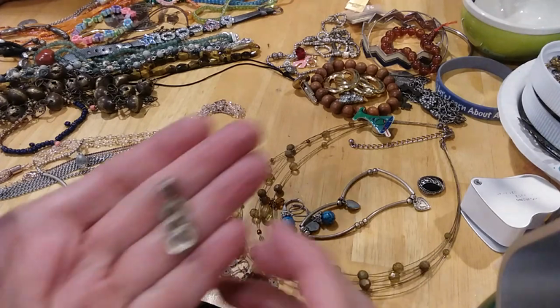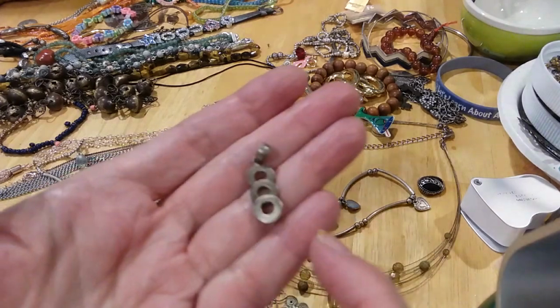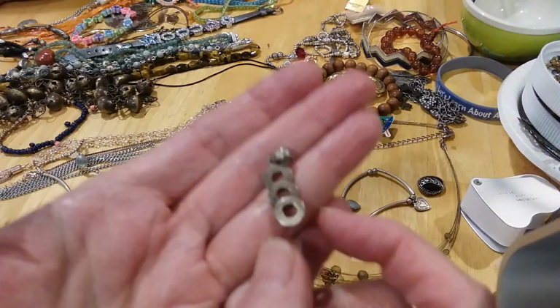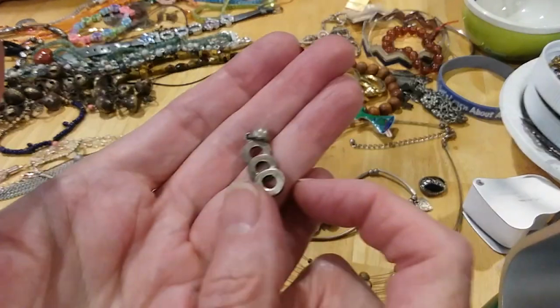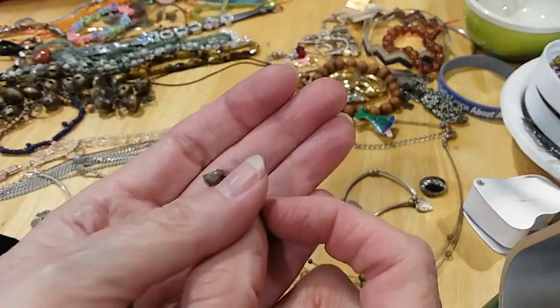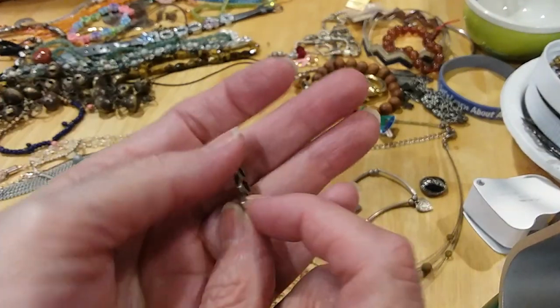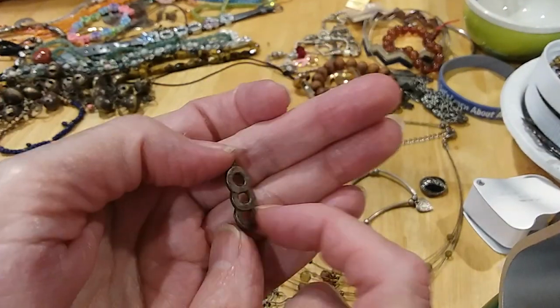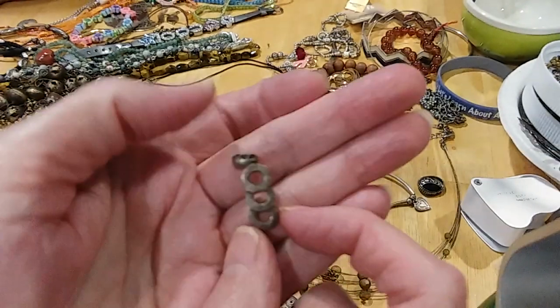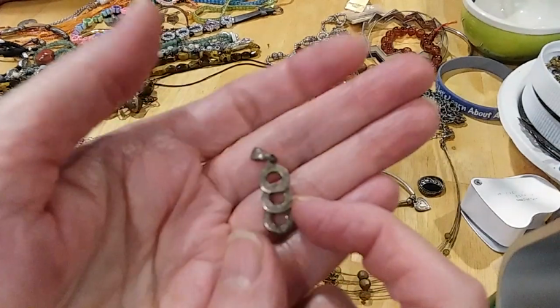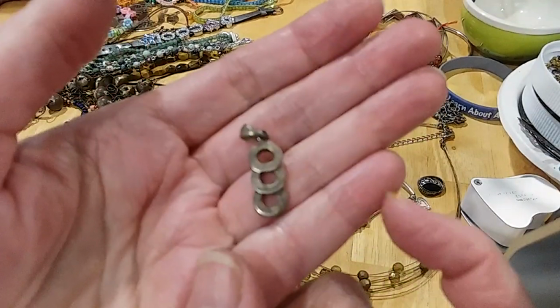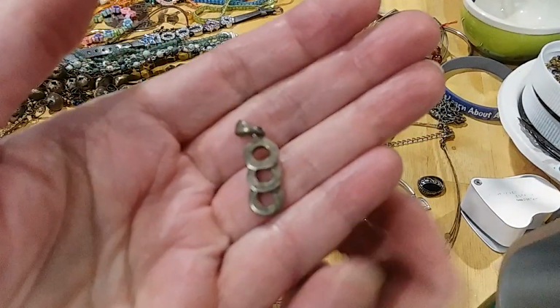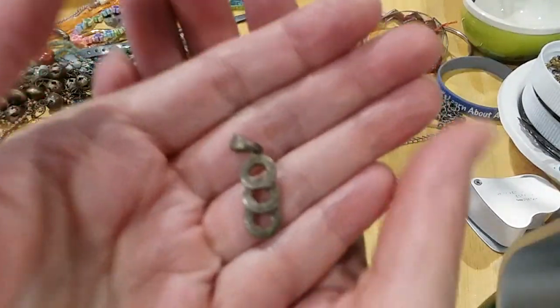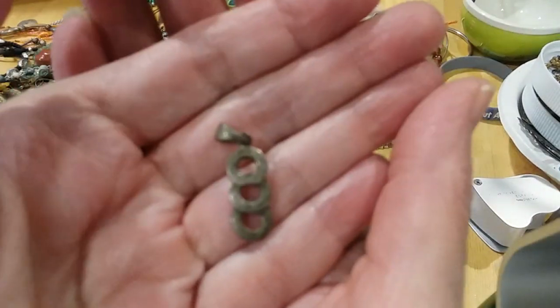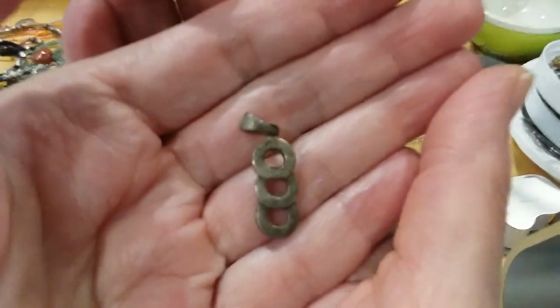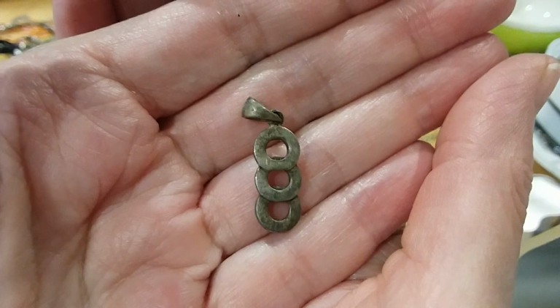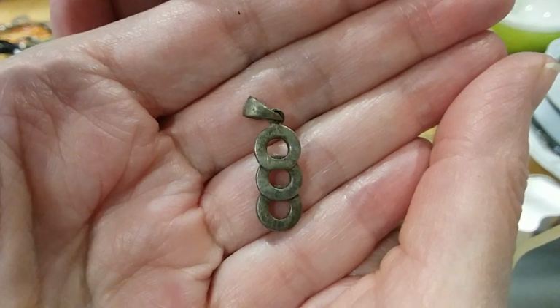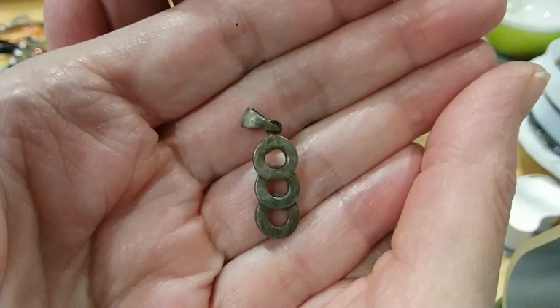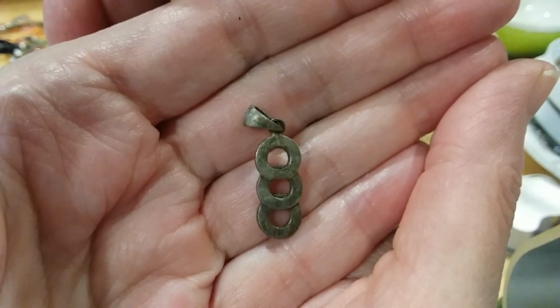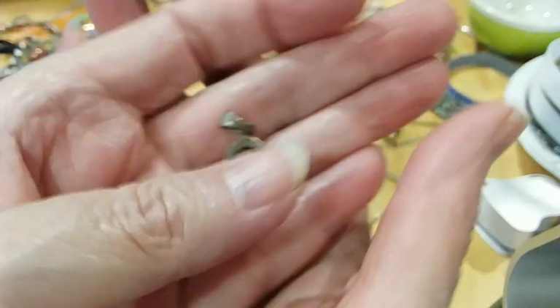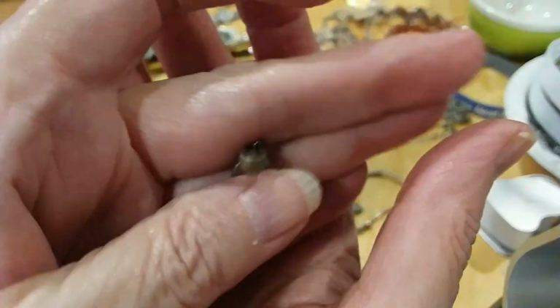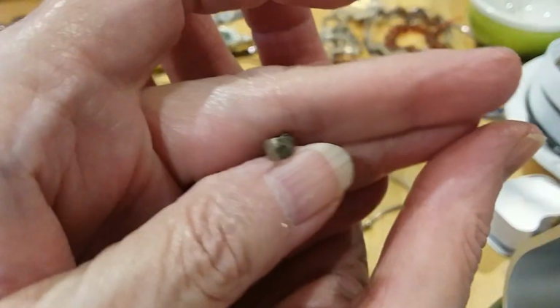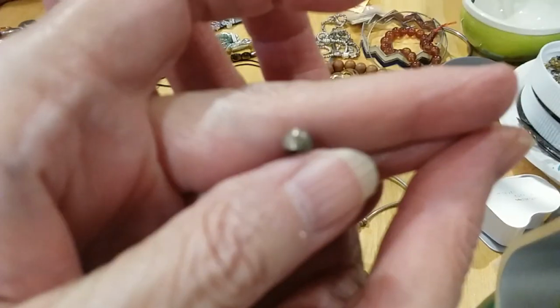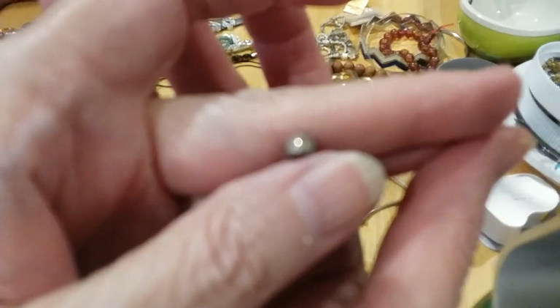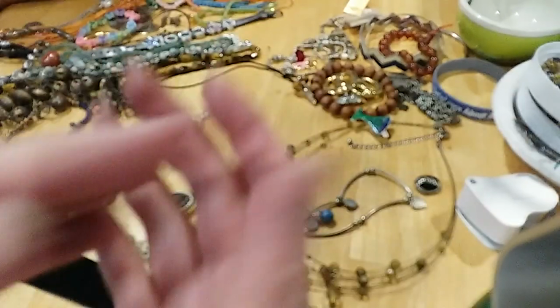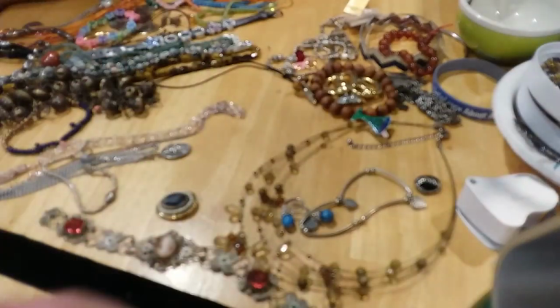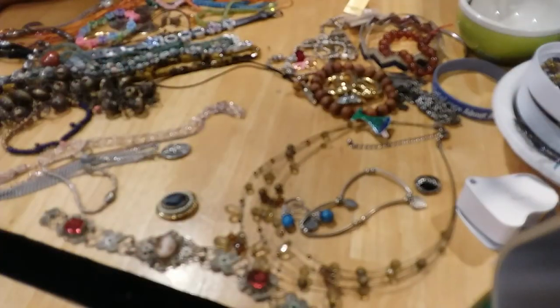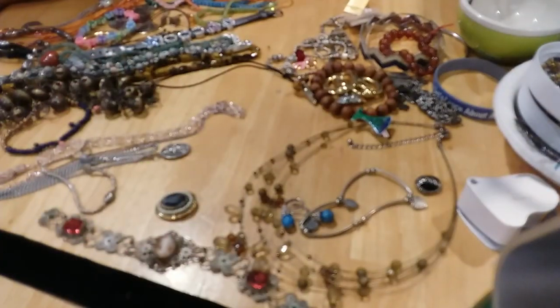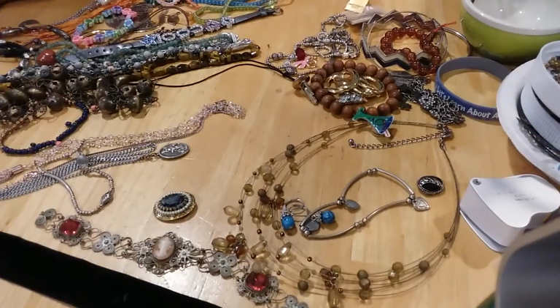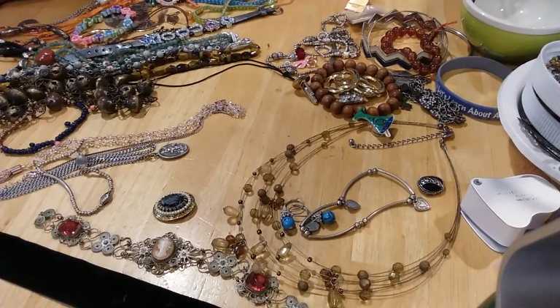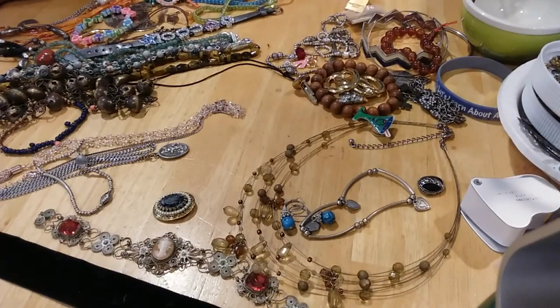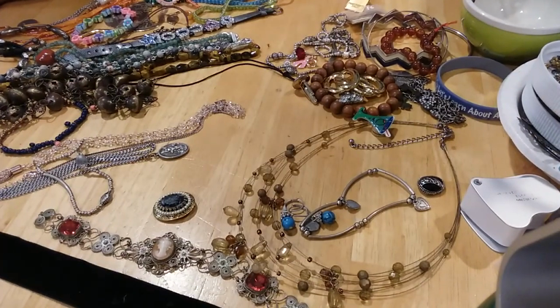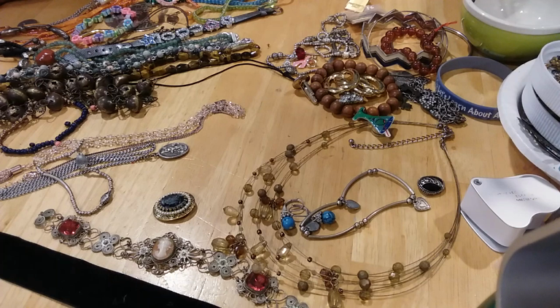This is a sterling silver little pendant. It's marked on the back — I saw the mark somewhere on the bell.